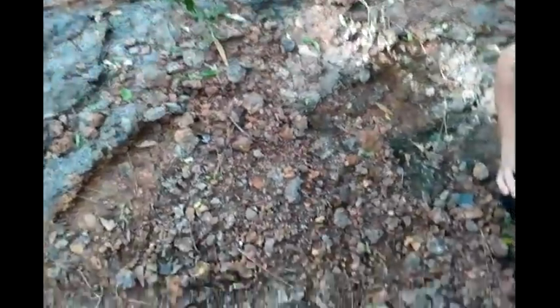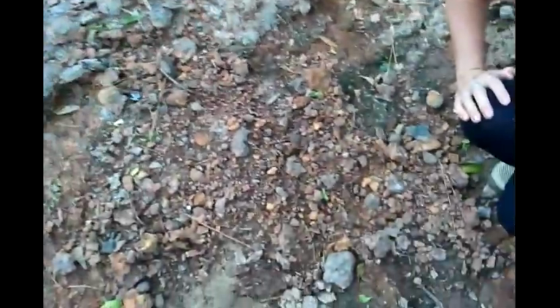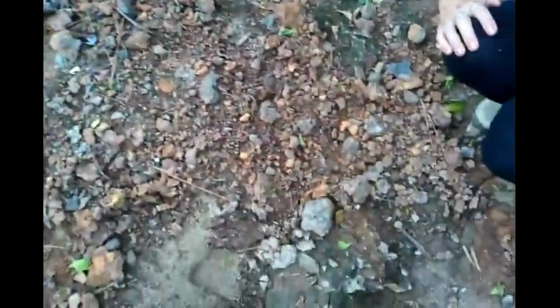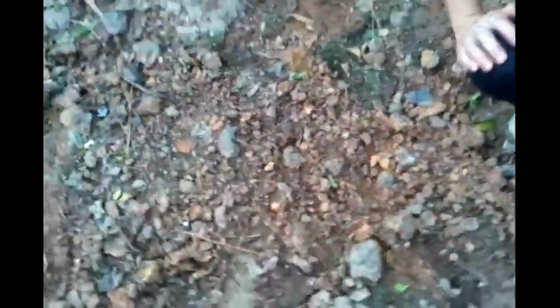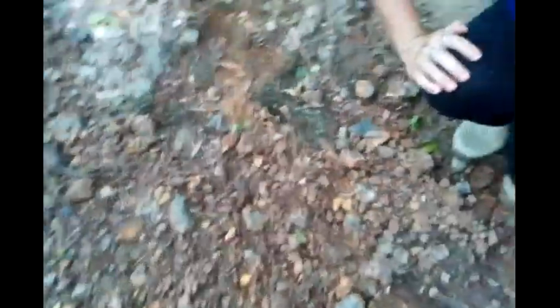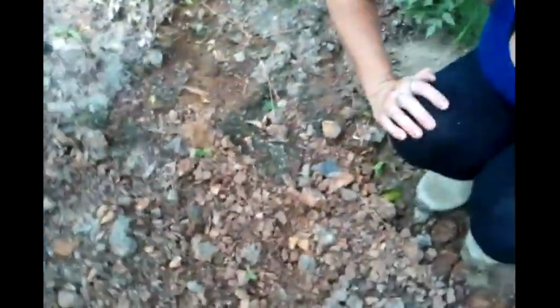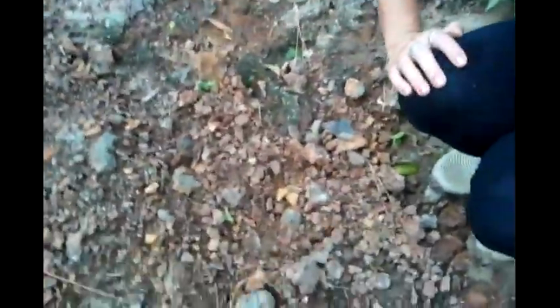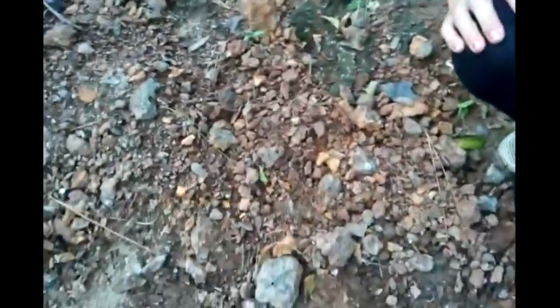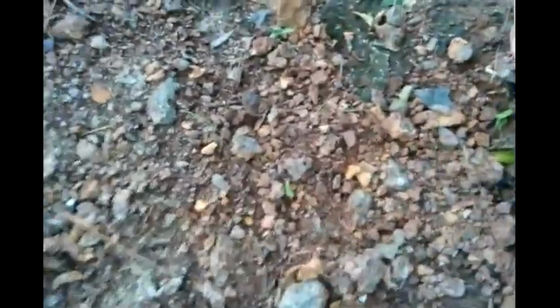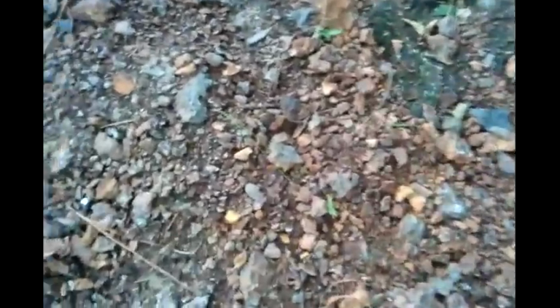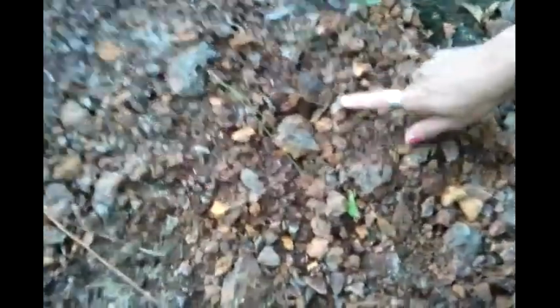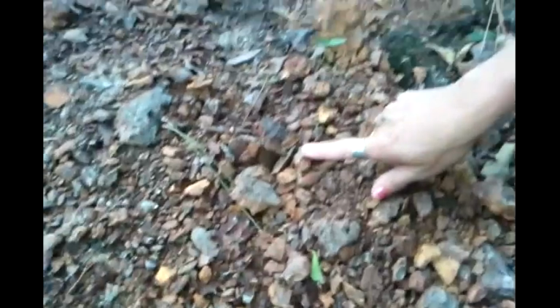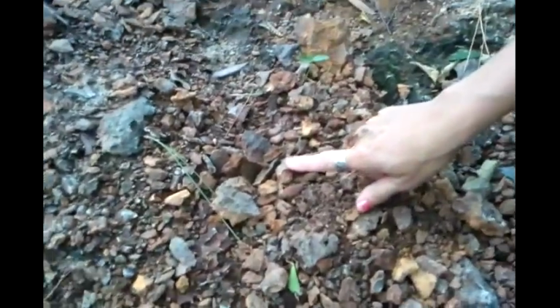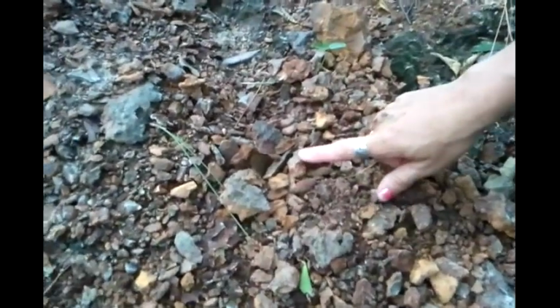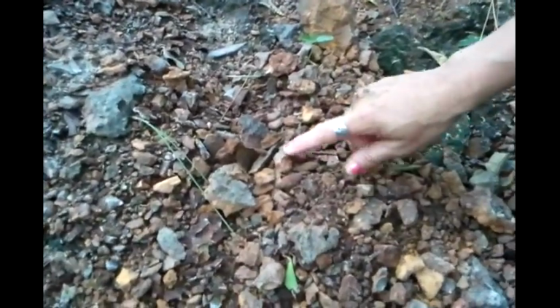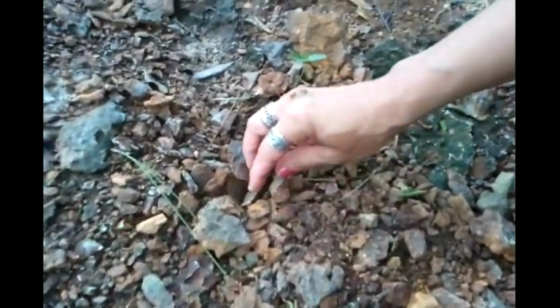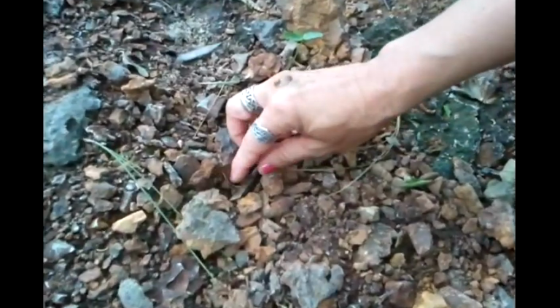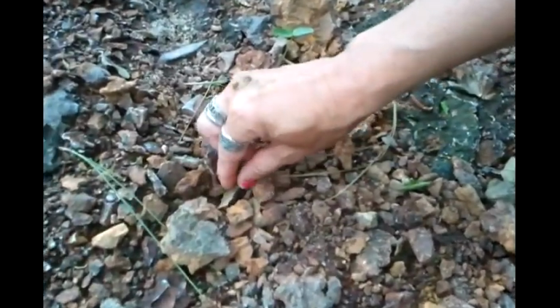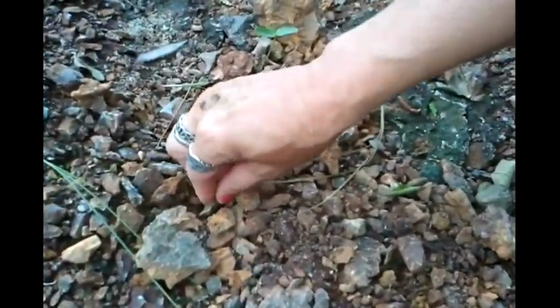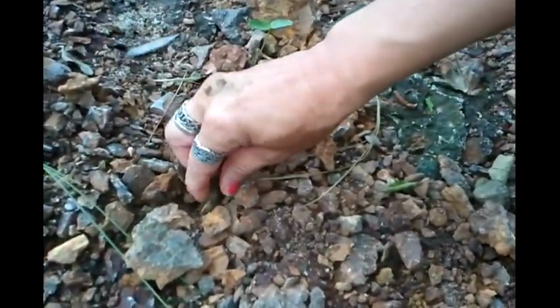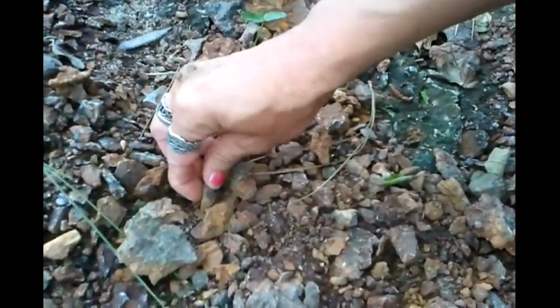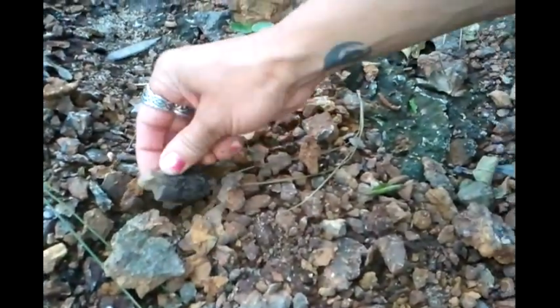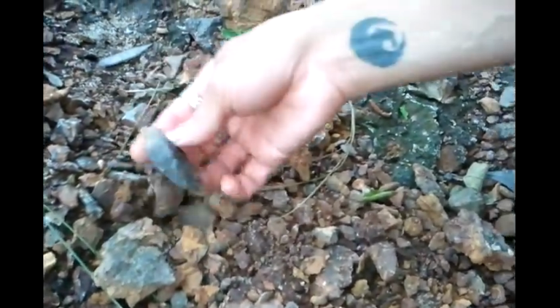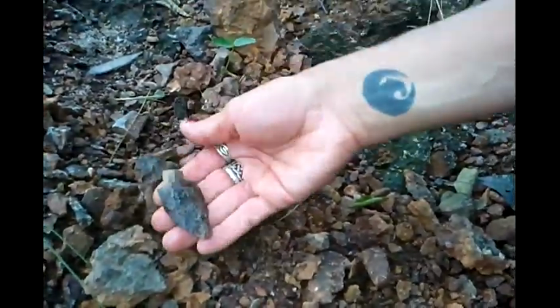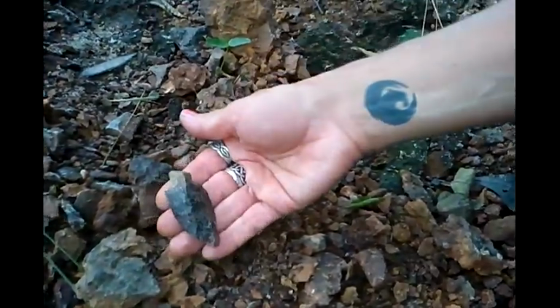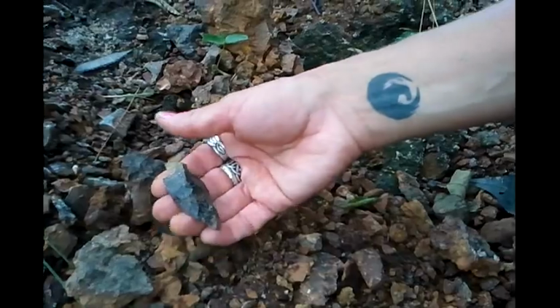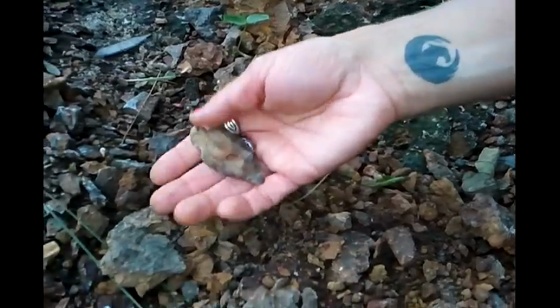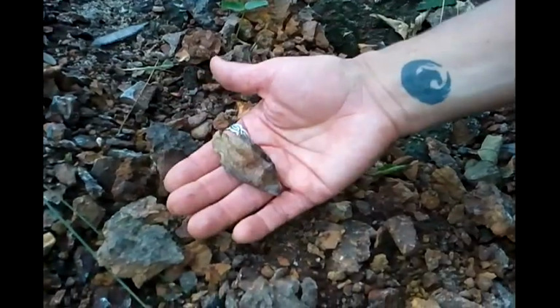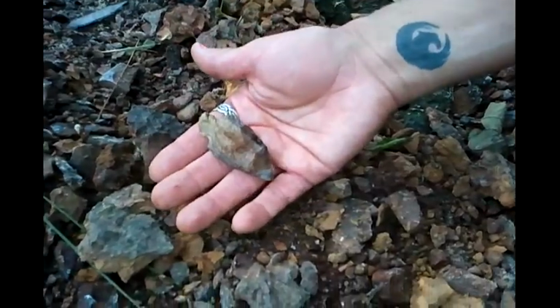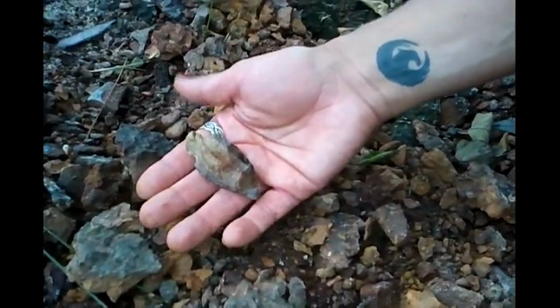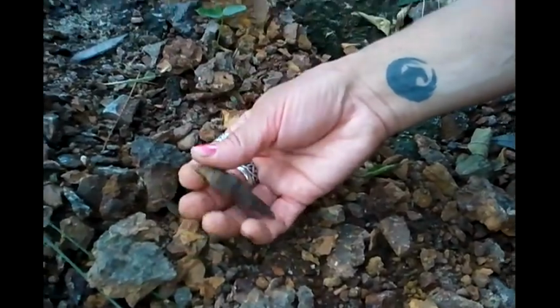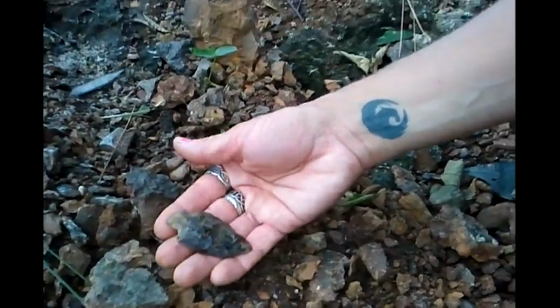Brandy has found something else — I can't even see it. Let's see what you got. Dang, that's pretty nice.